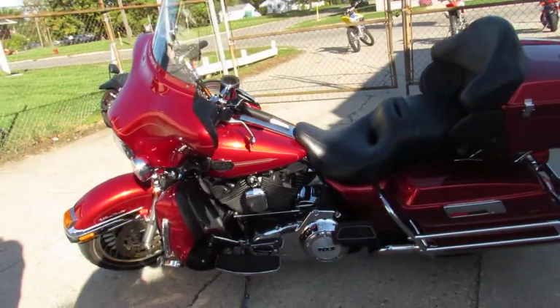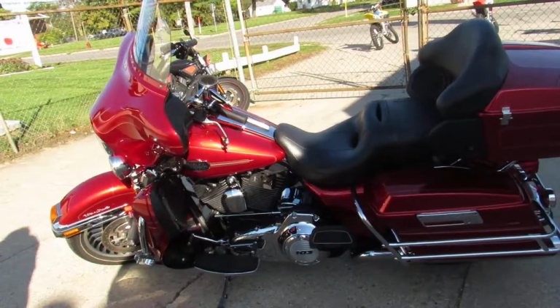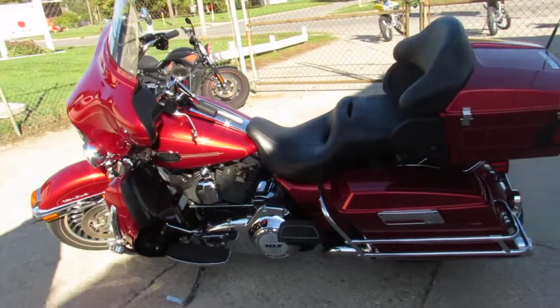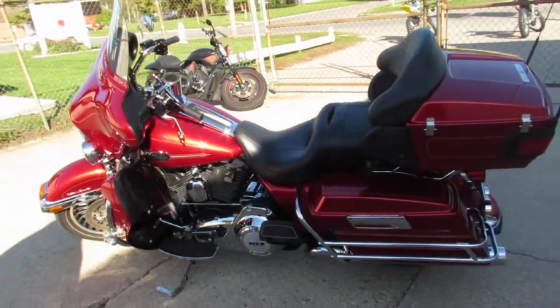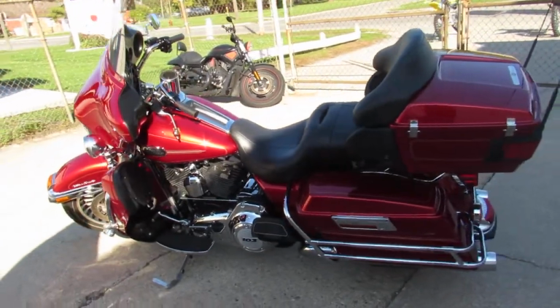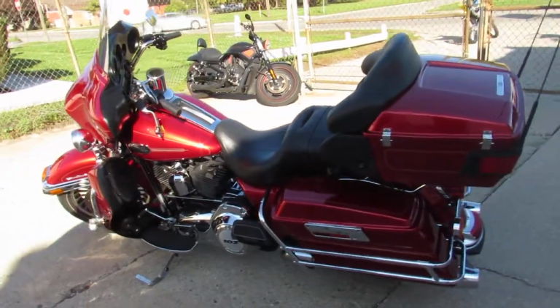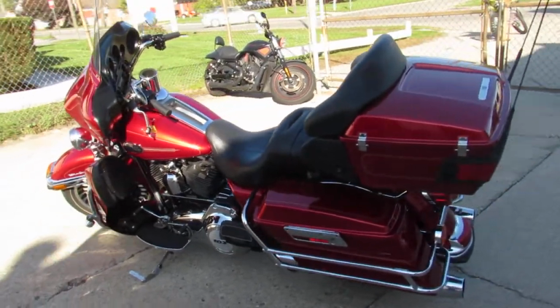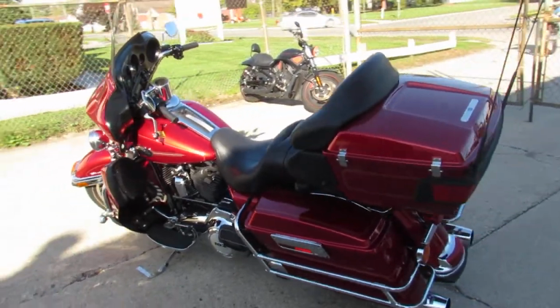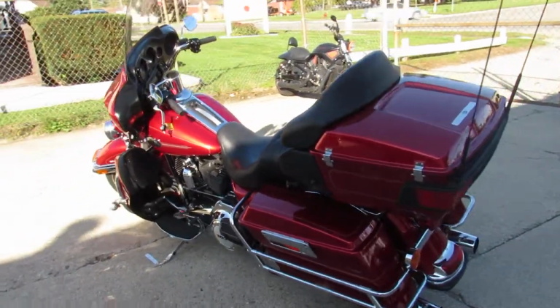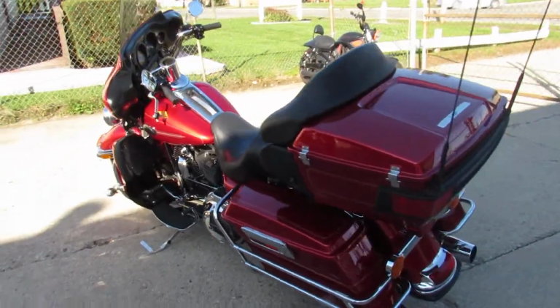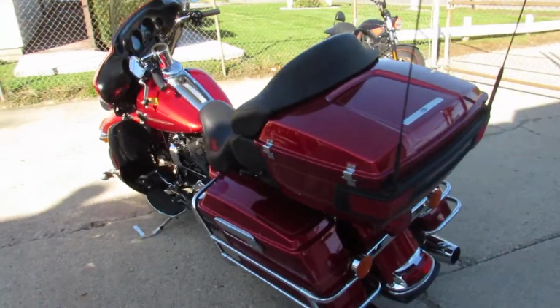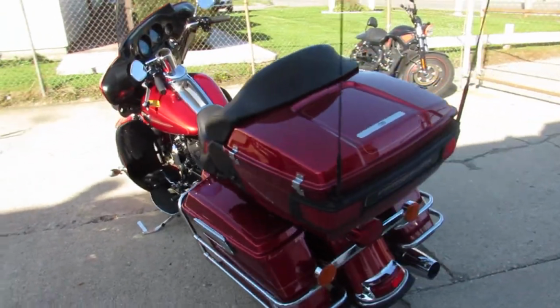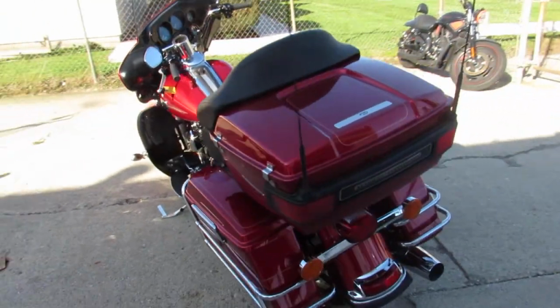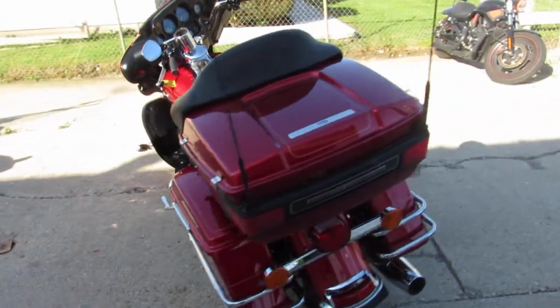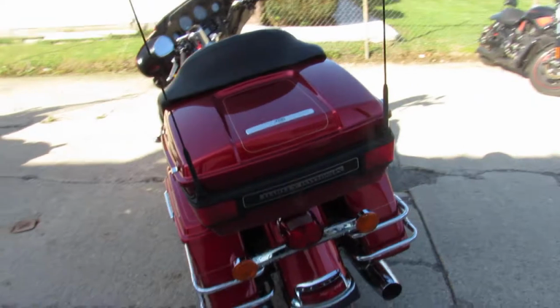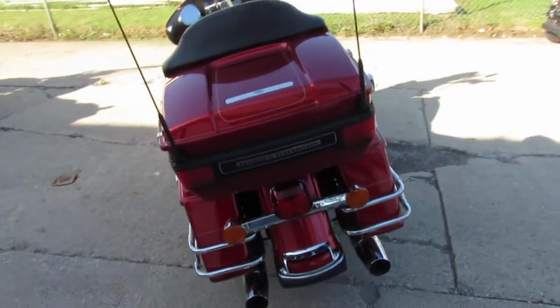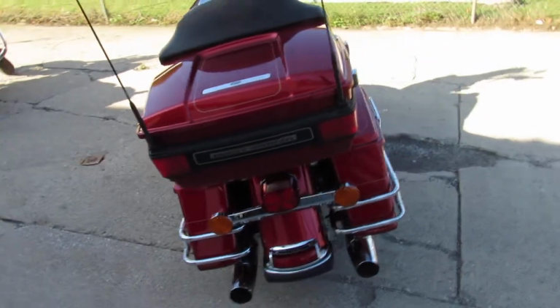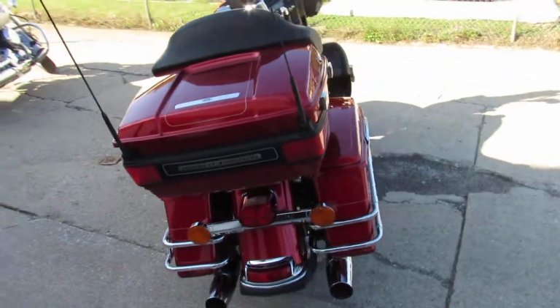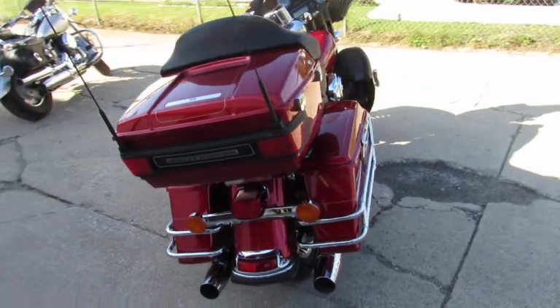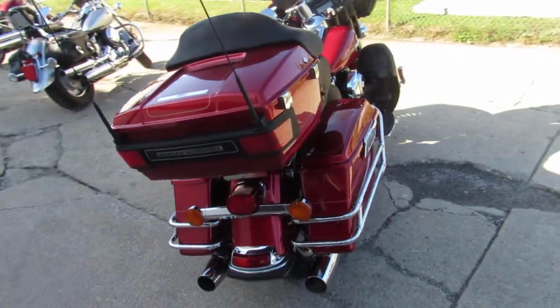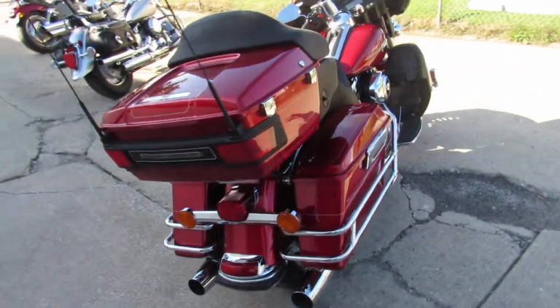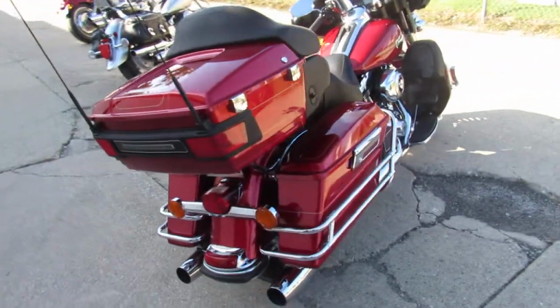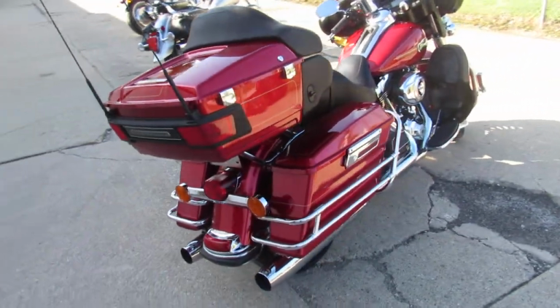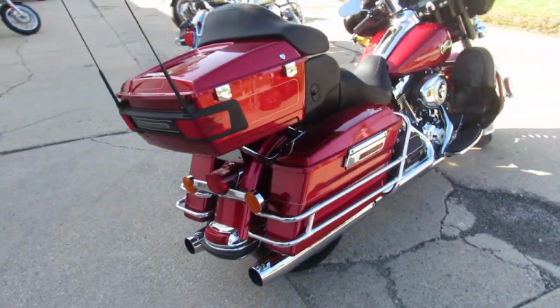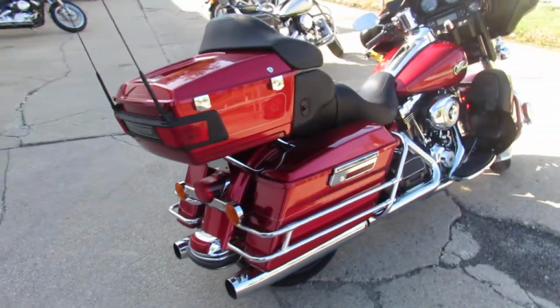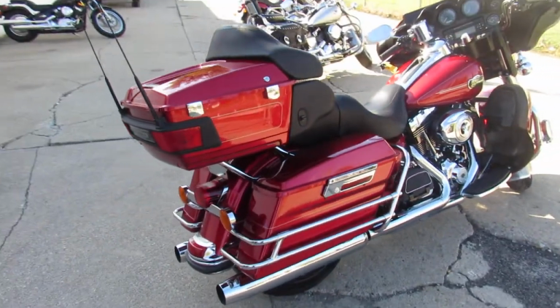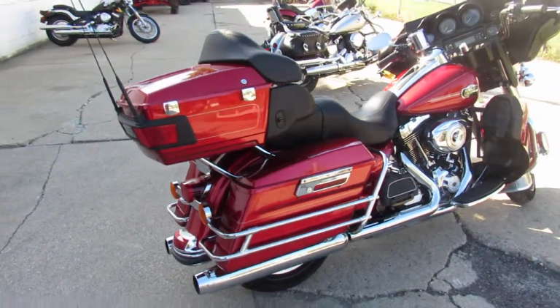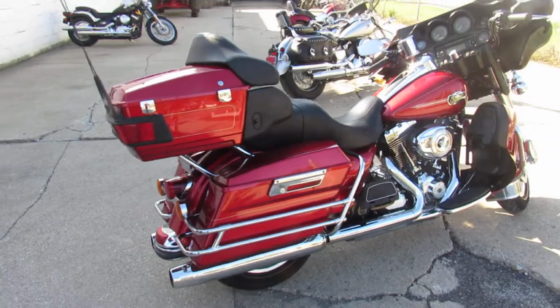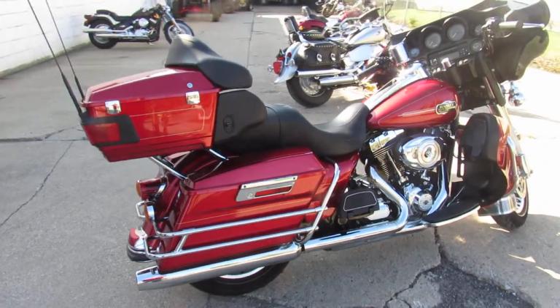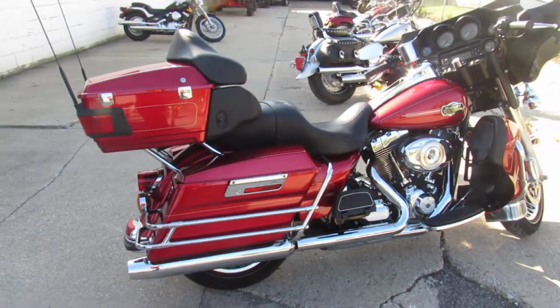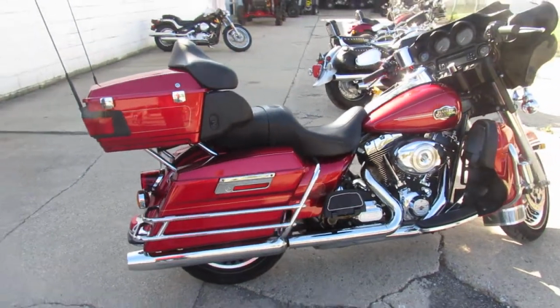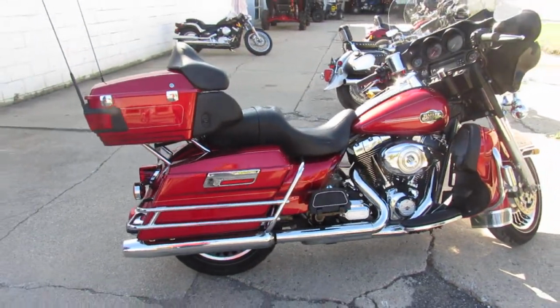It's perfect all around — candy apple red paint shines like new, chrome flawless, all stock. It's got that 103 cubic inch motor that runs strong, just serviced and ready for the road.